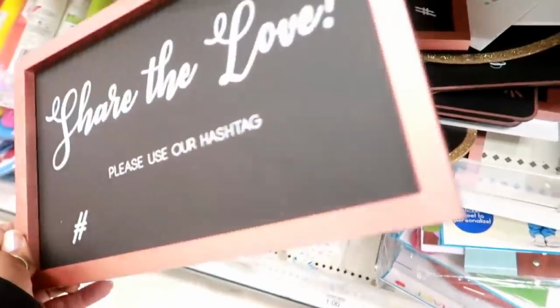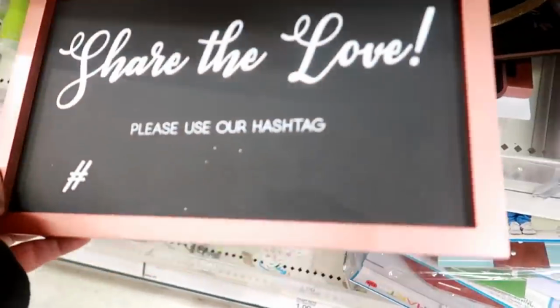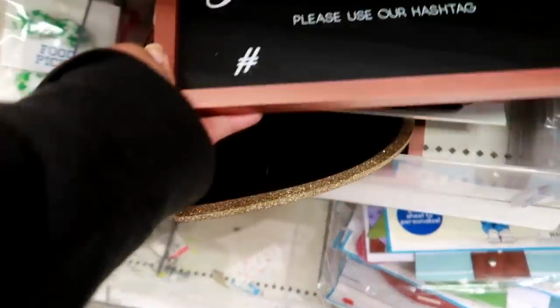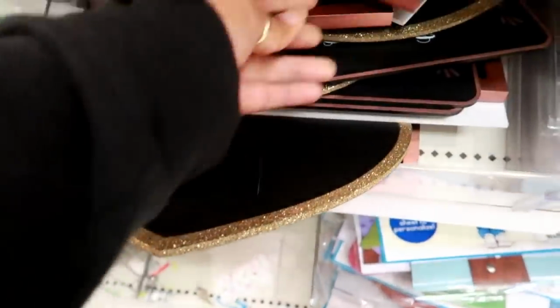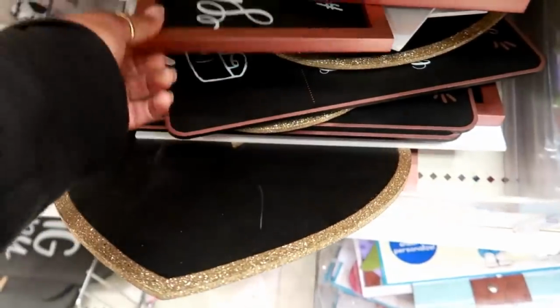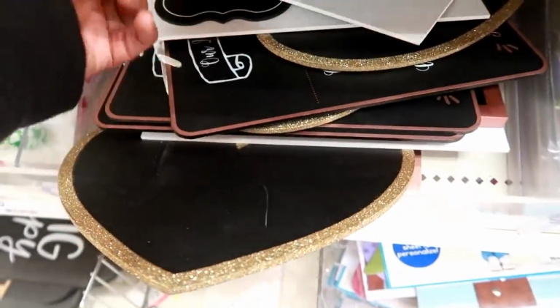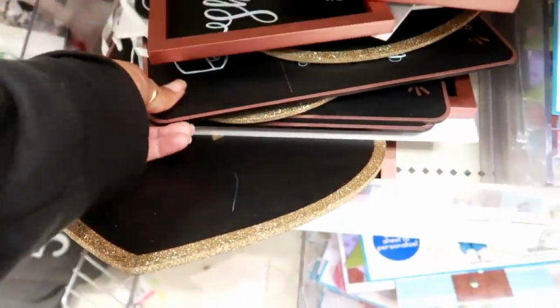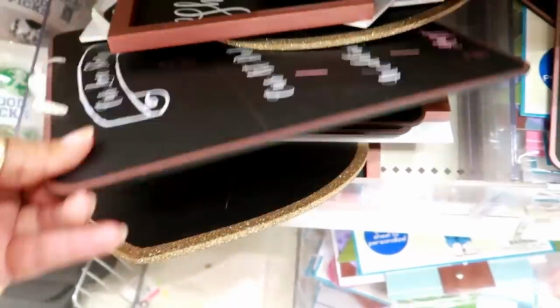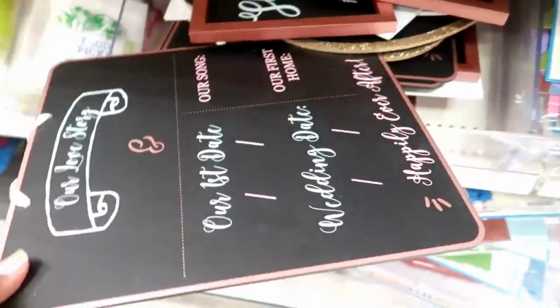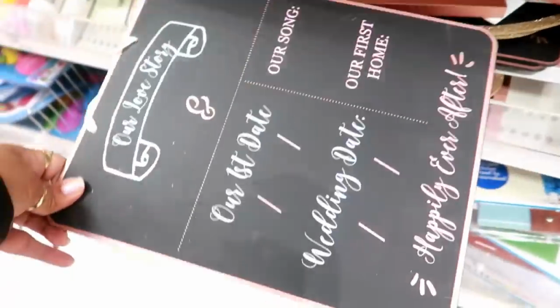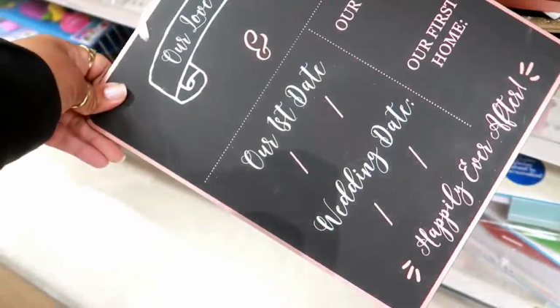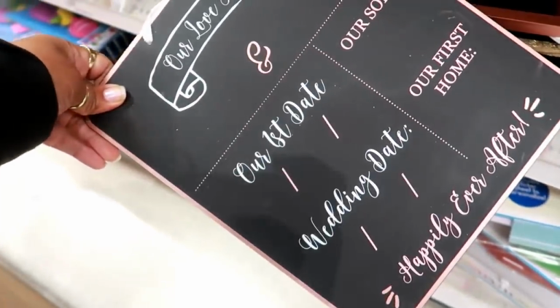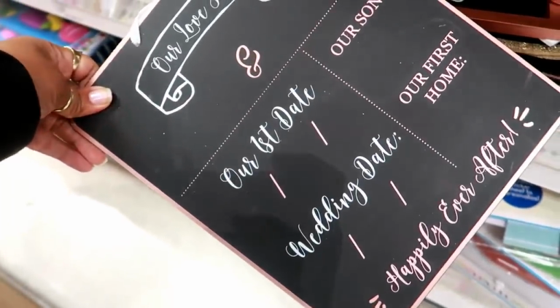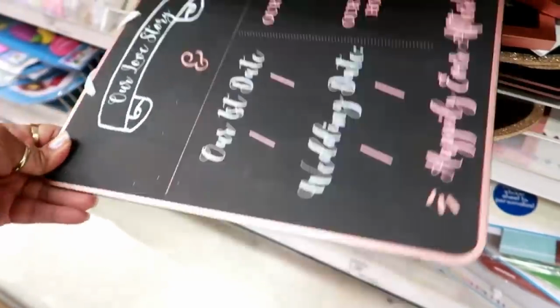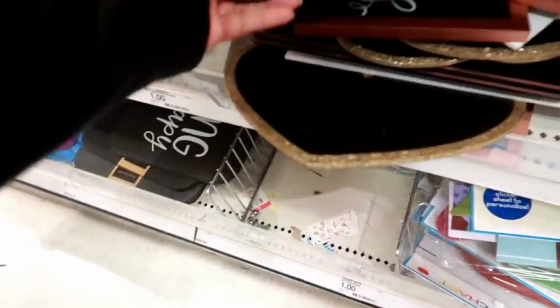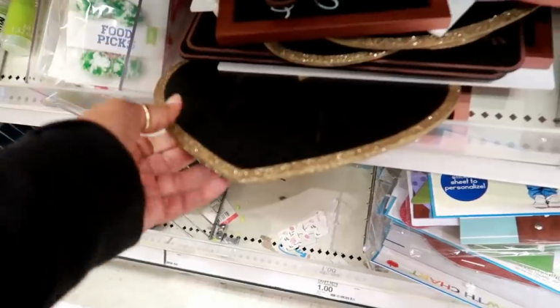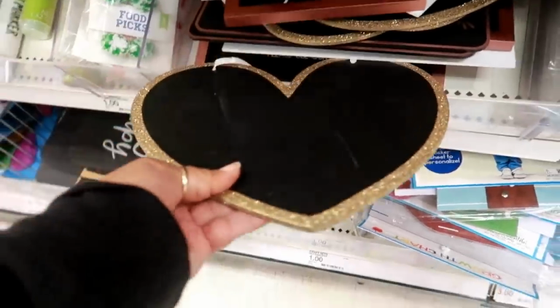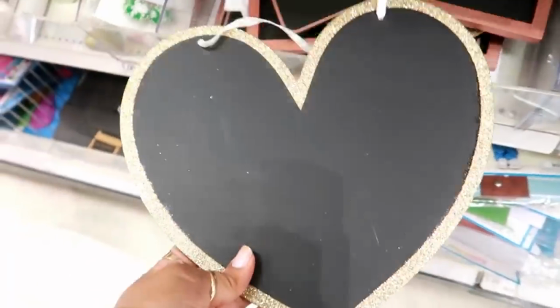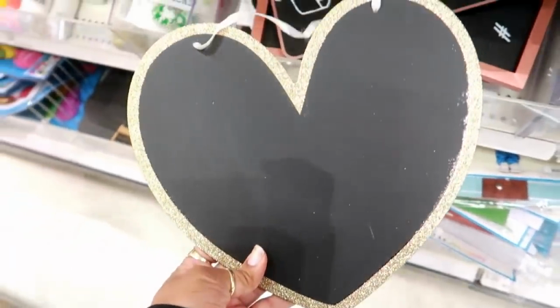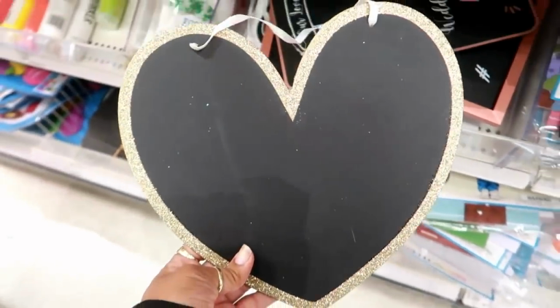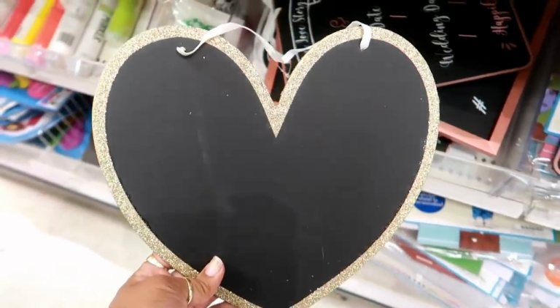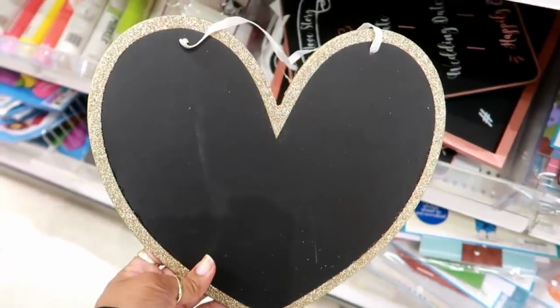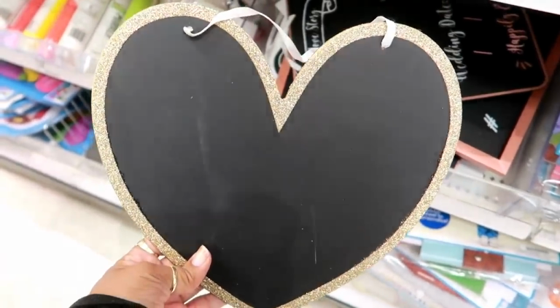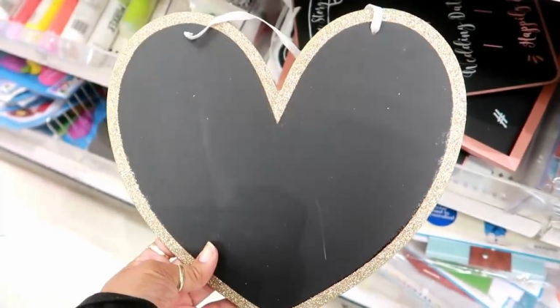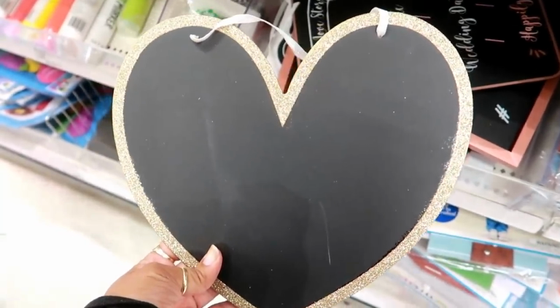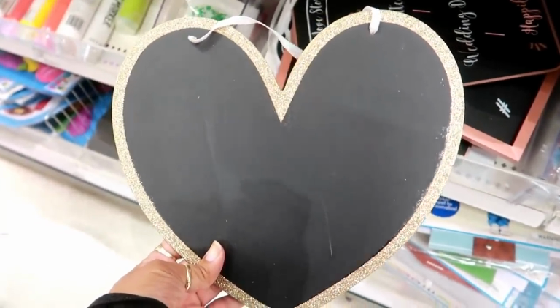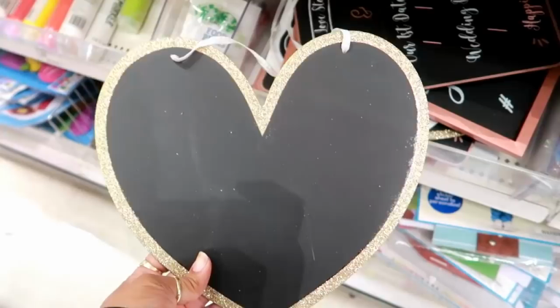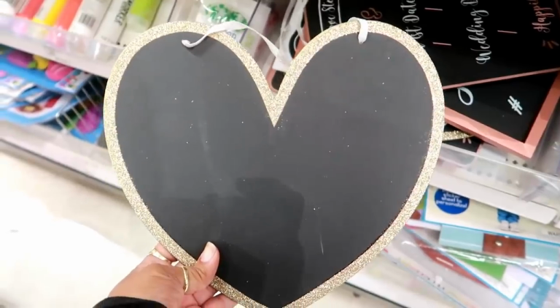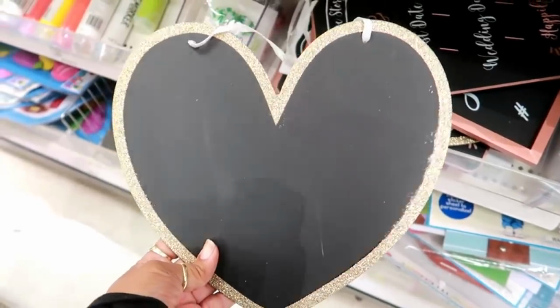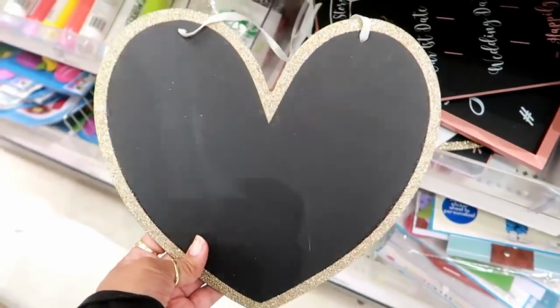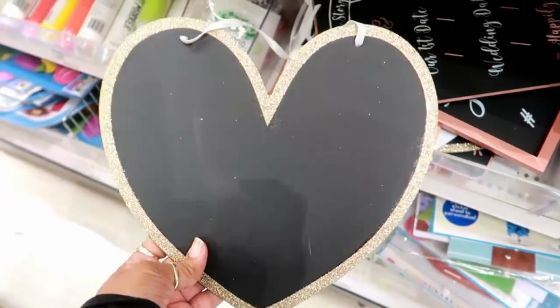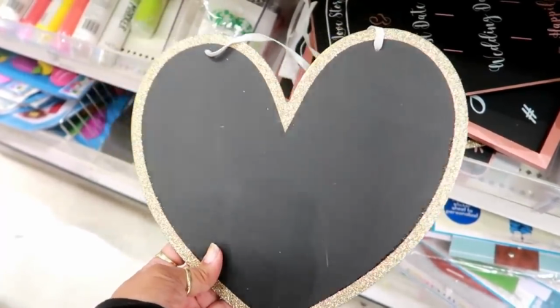Besides that, that's it over here. 'Share the Love — Please Use Our Hashtag' — so that would be at a wedding, that's three dollars. 'Our Love Story' — oh these are cute, little gold-trimmed chalkboard pieces.